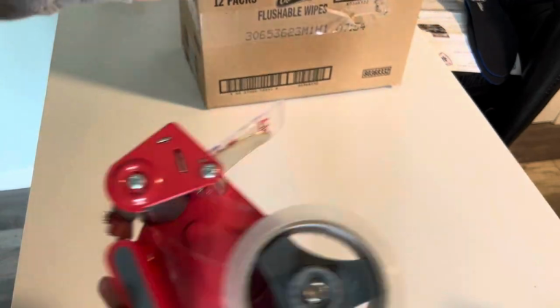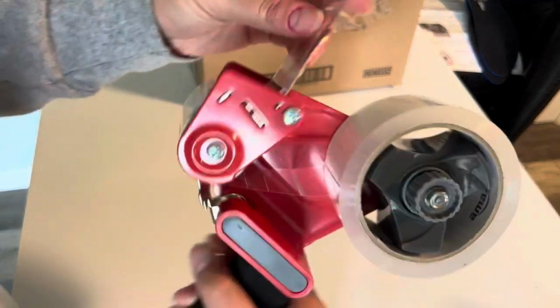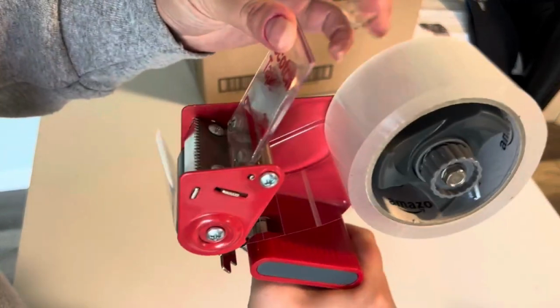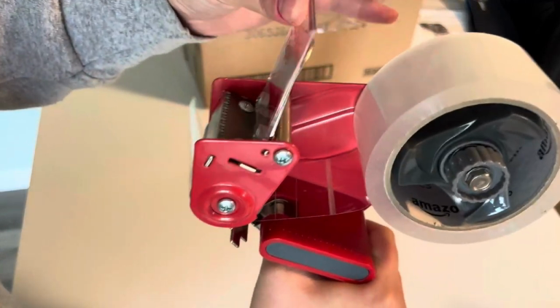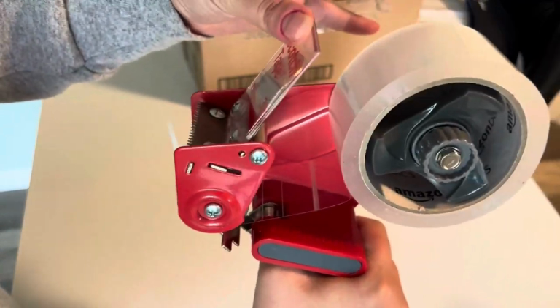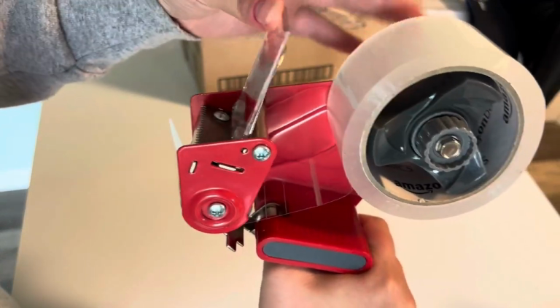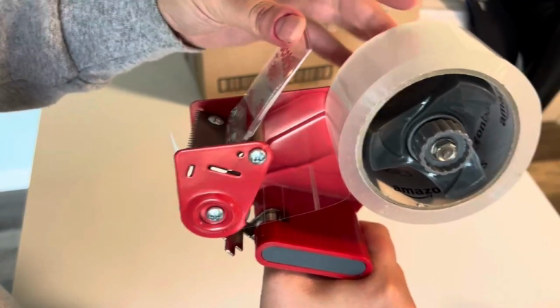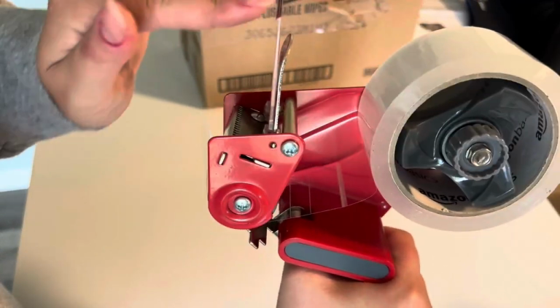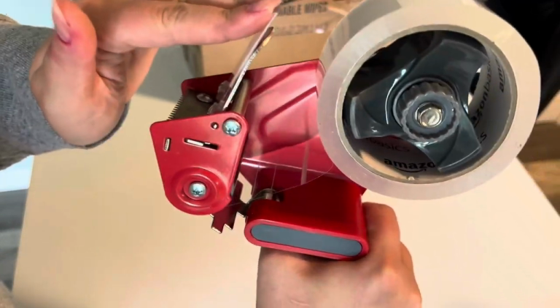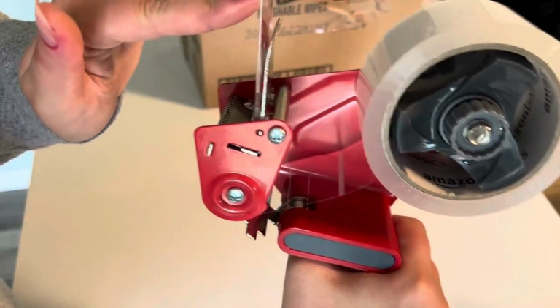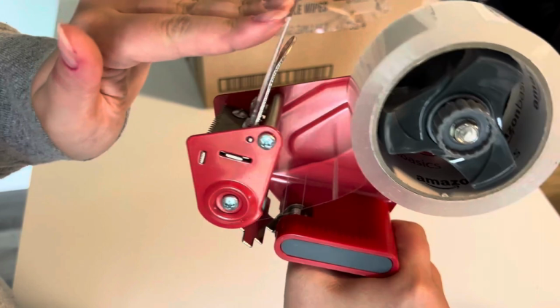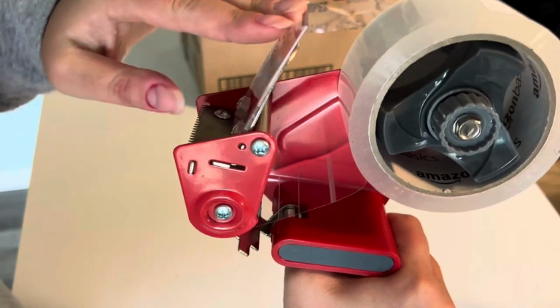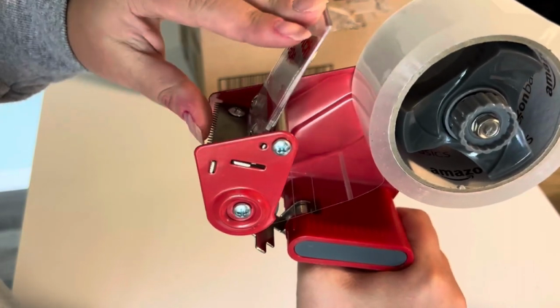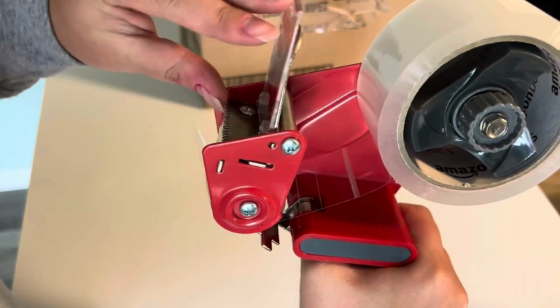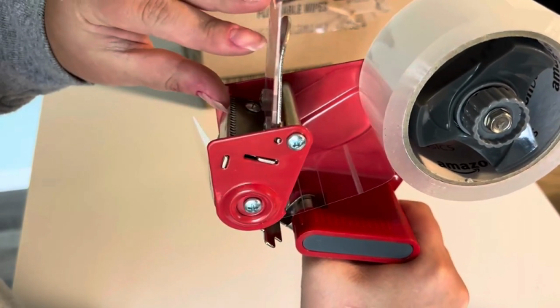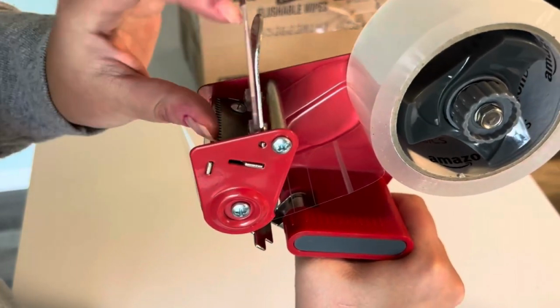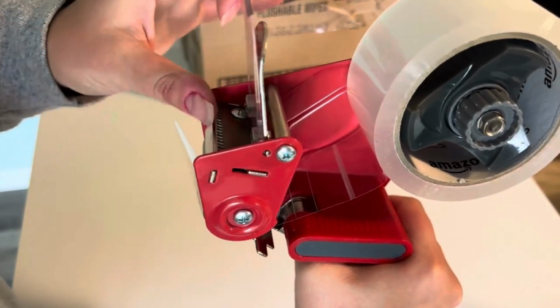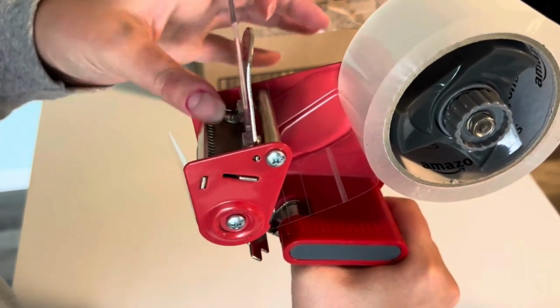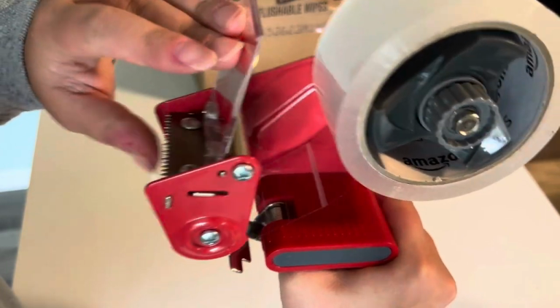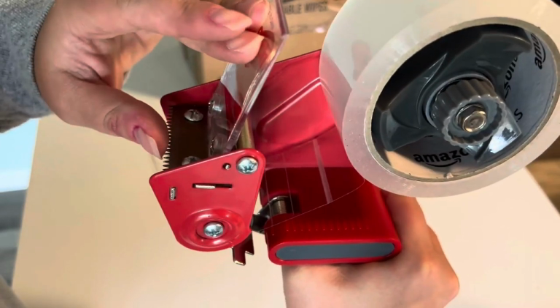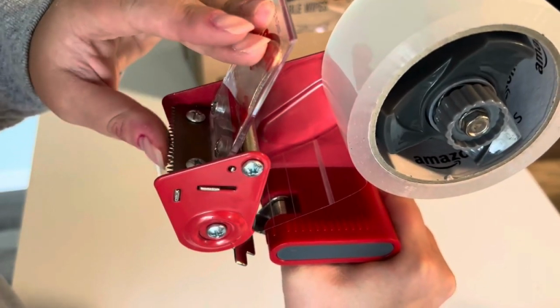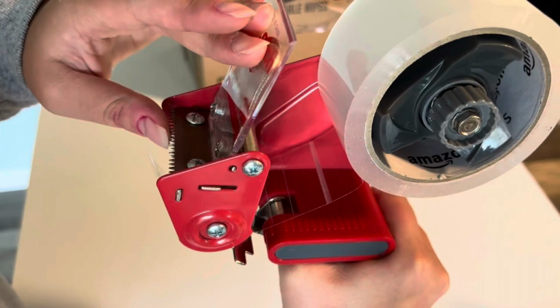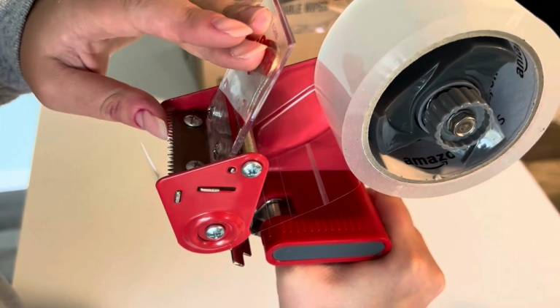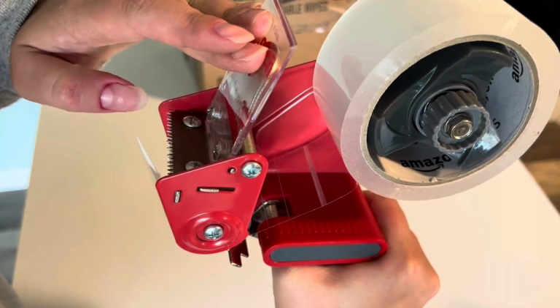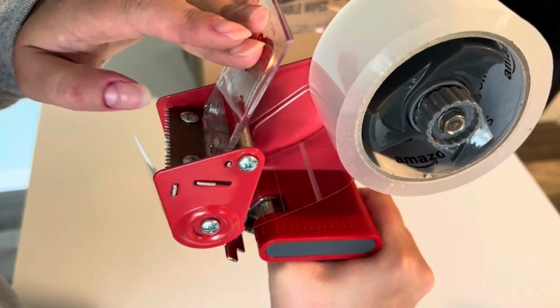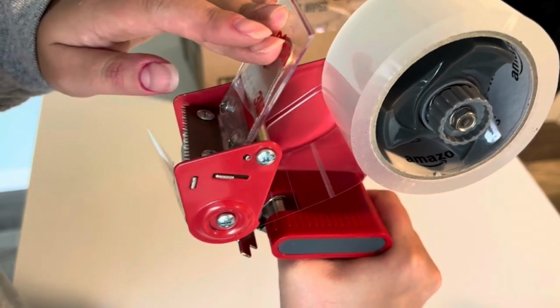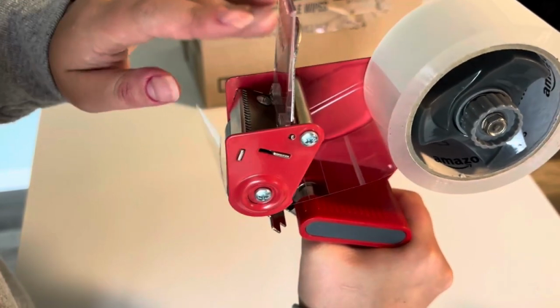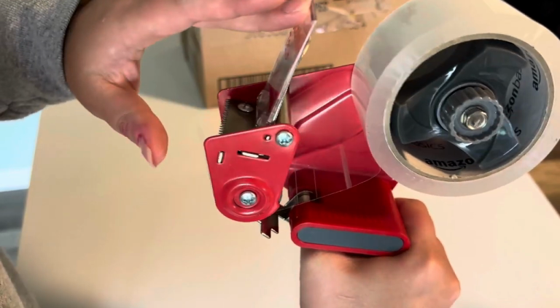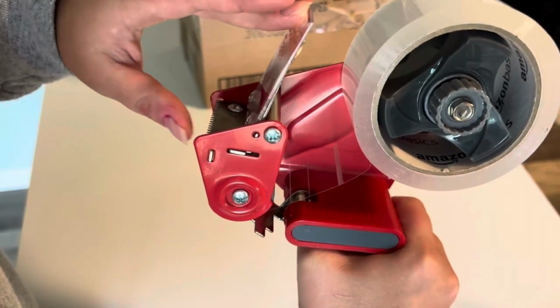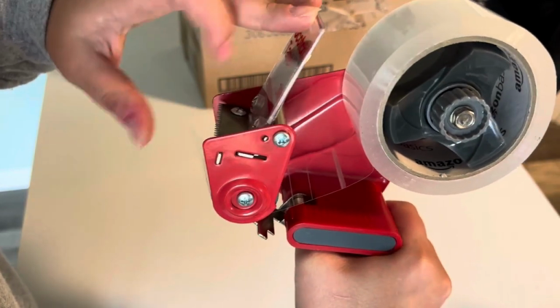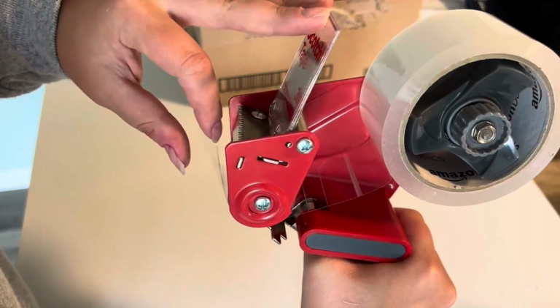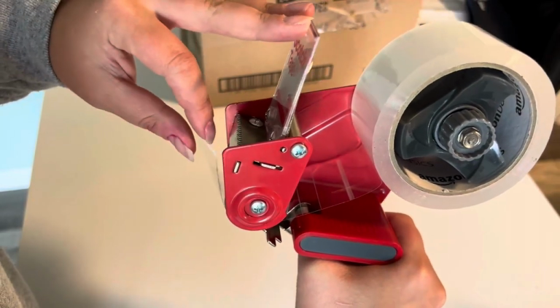So whenever this part is applied on a surface and there's pressure against it, it actually forces this section with the sharper edges that will cut the tape out. So that's all you have to do is just put pressure on this and it will cut the tape.